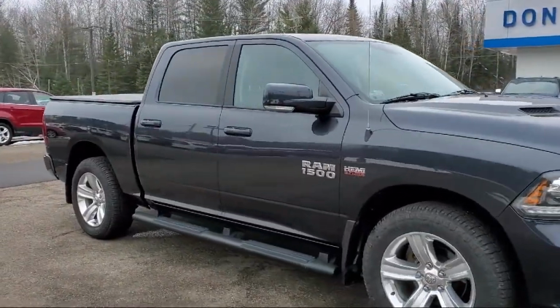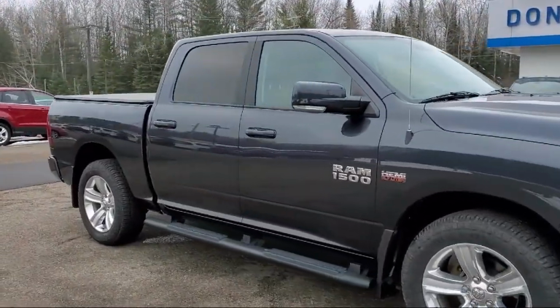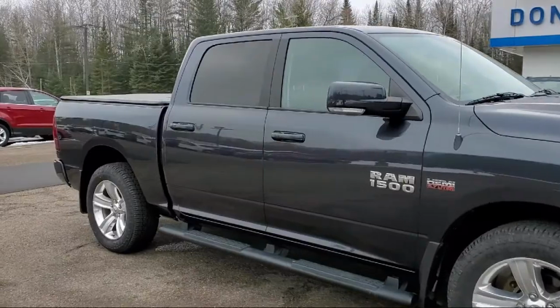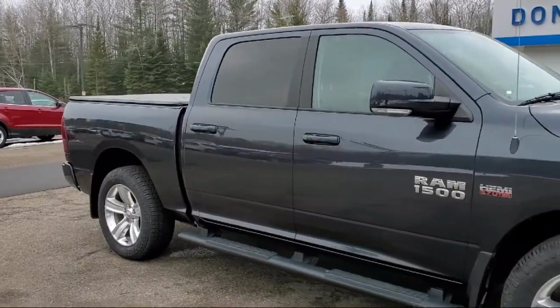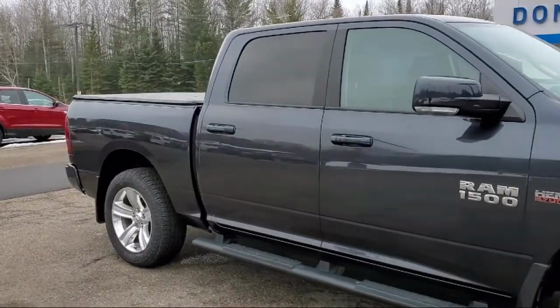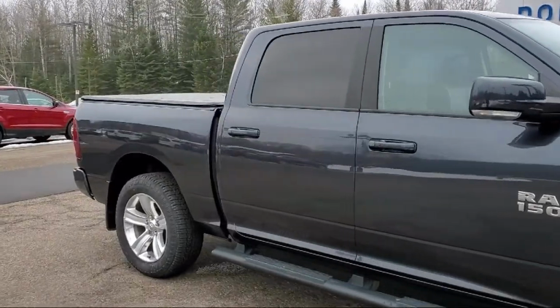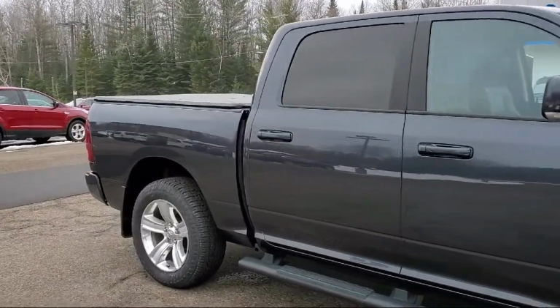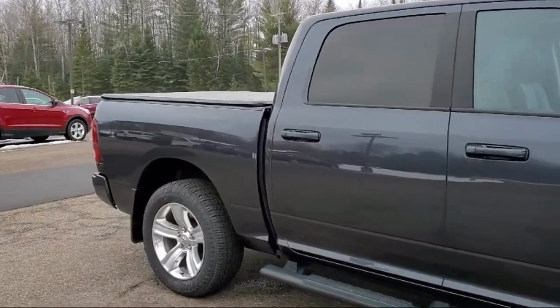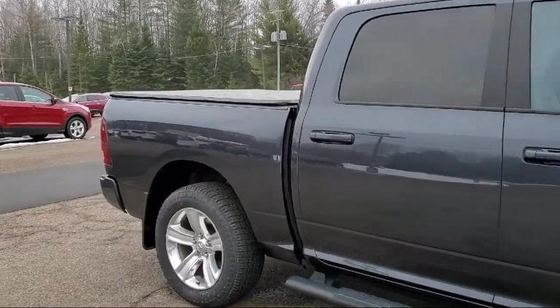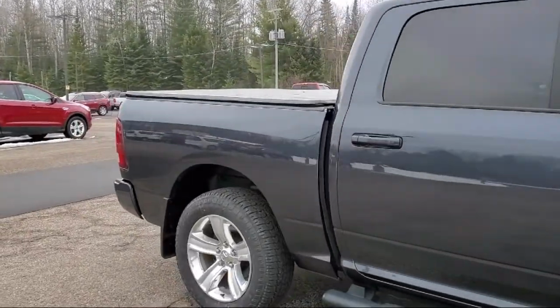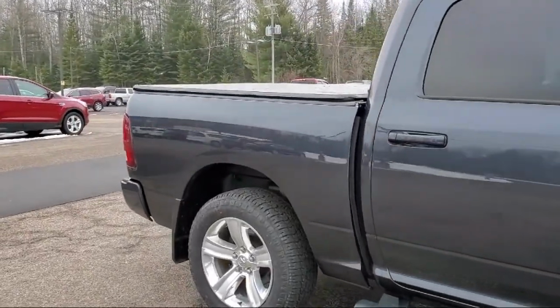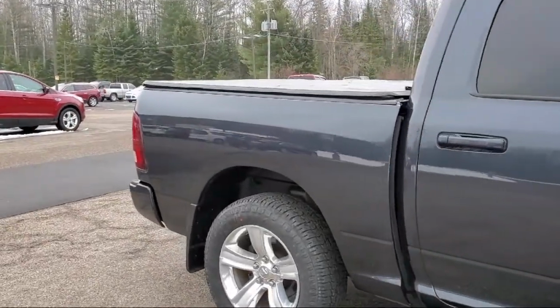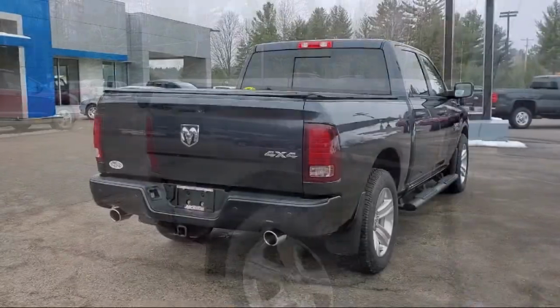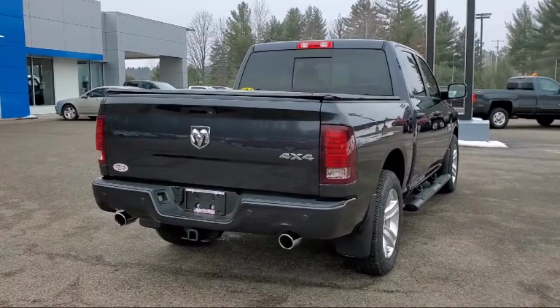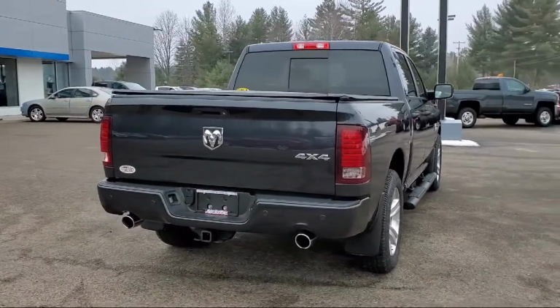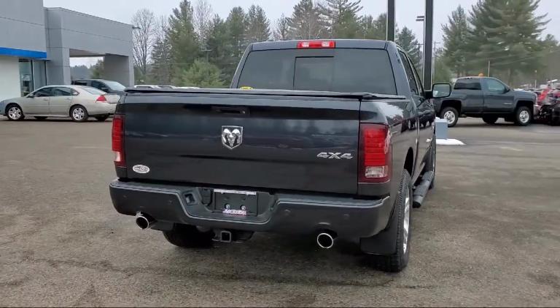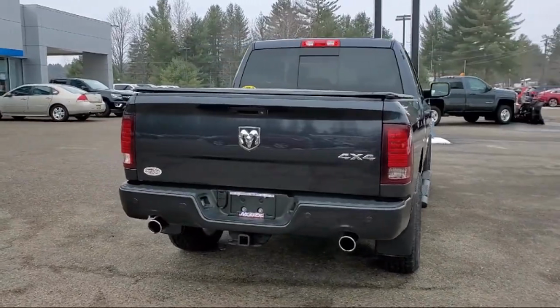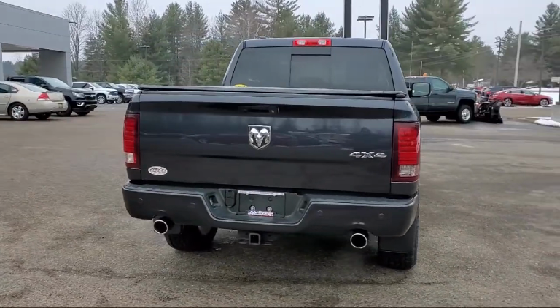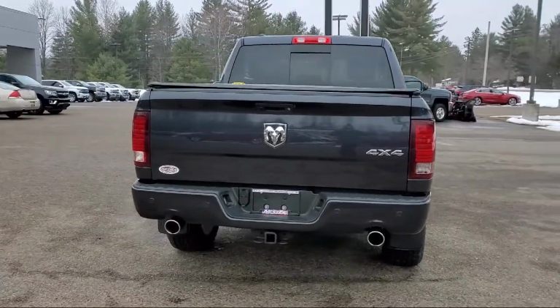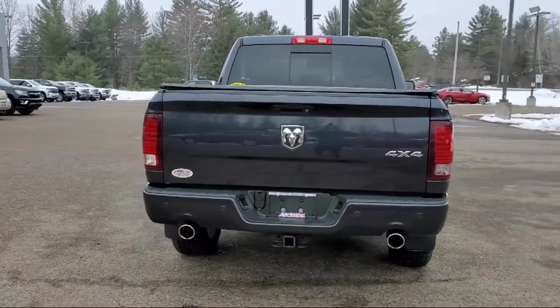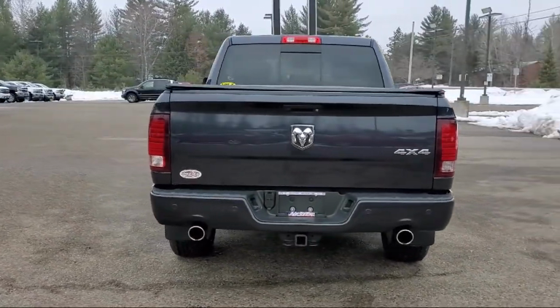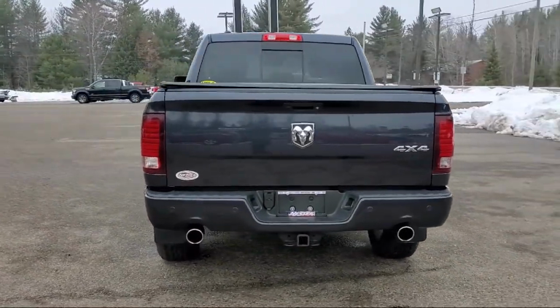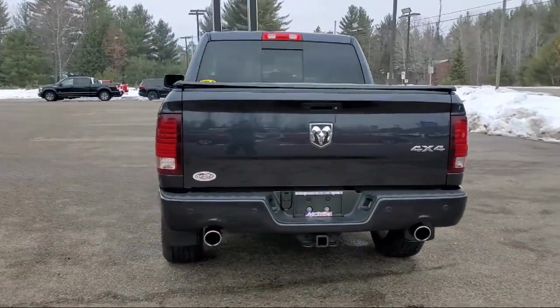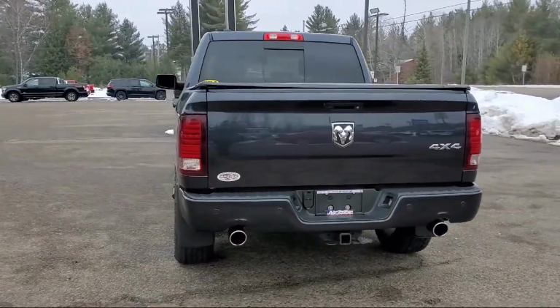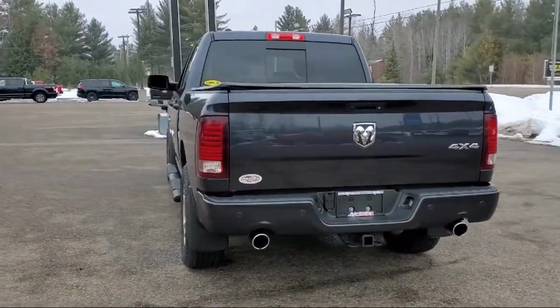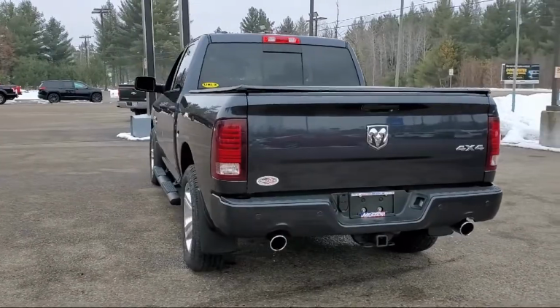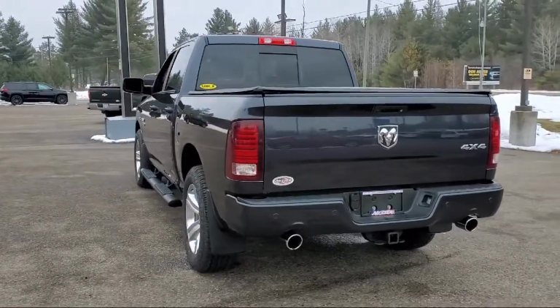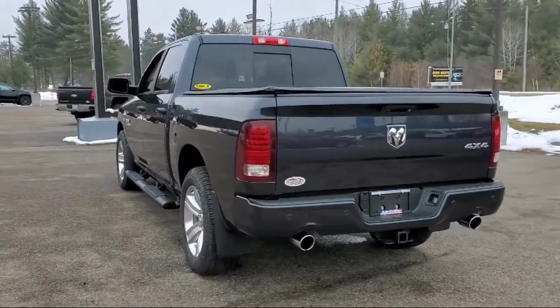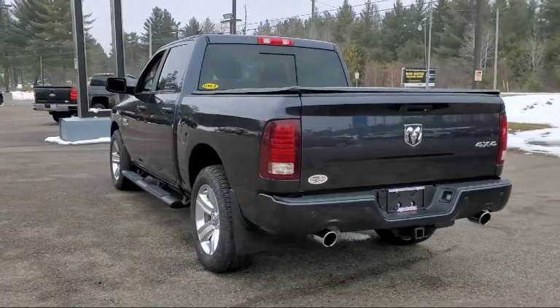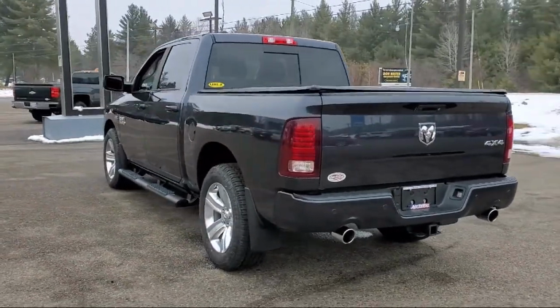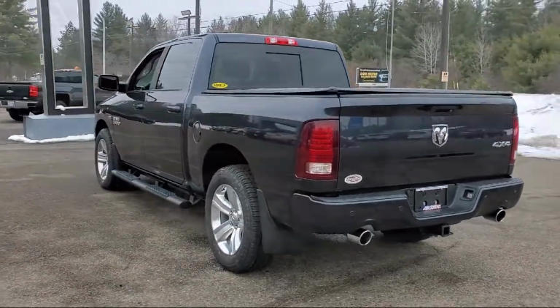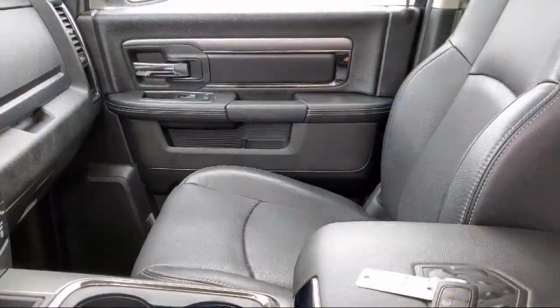Heated front seats, keyless entry, navigation, tire pressure monitoring system, steering wheel controls, electronic stability control, park view, rear backup camera, and has less than 65,000 miles on the odometer.